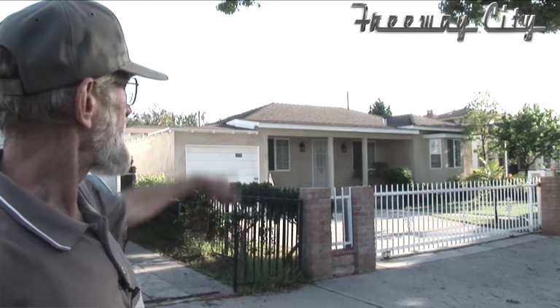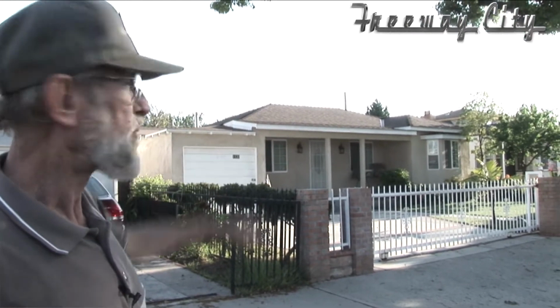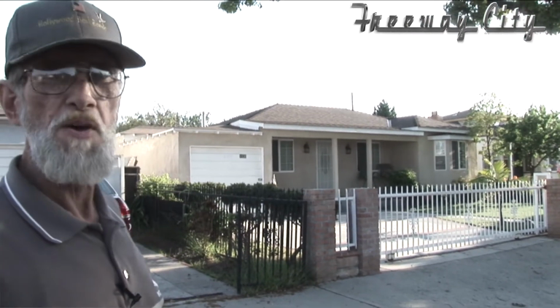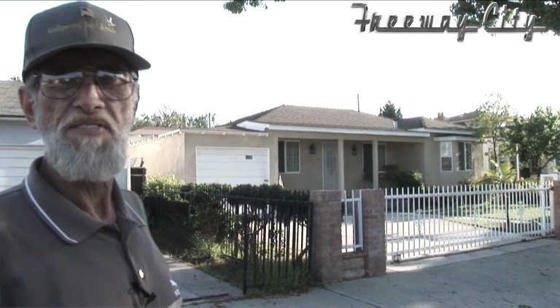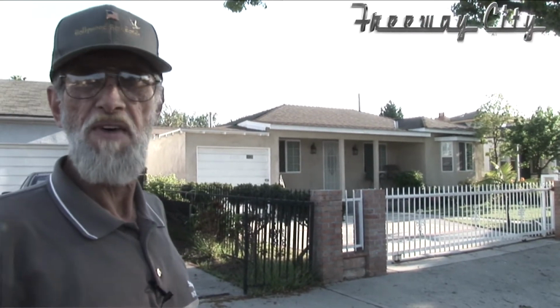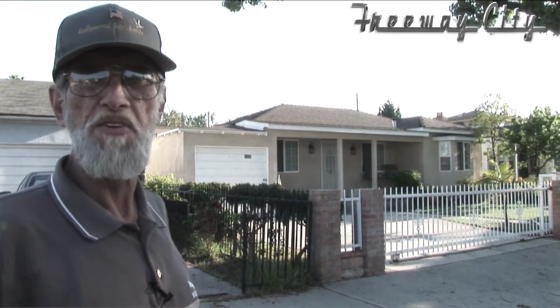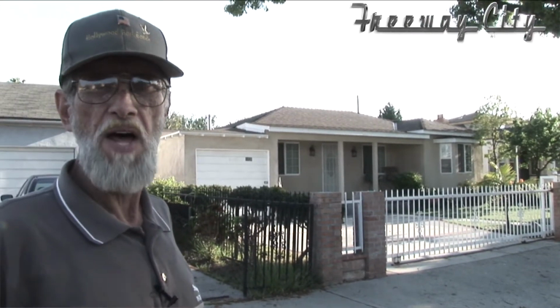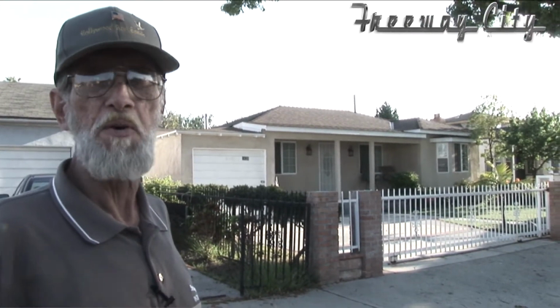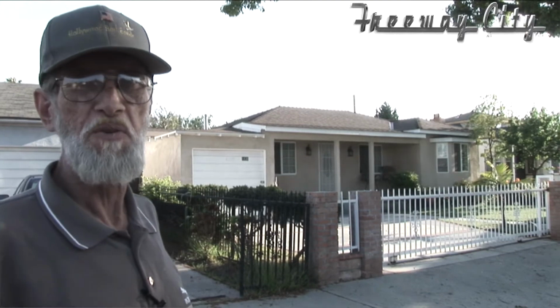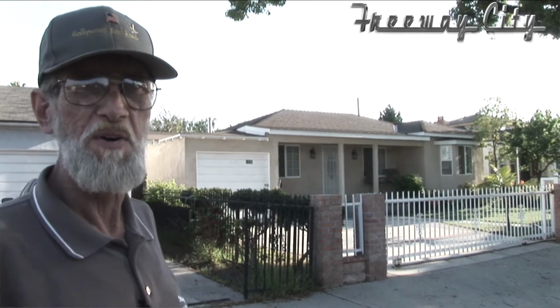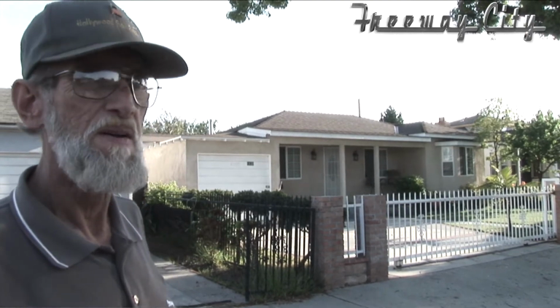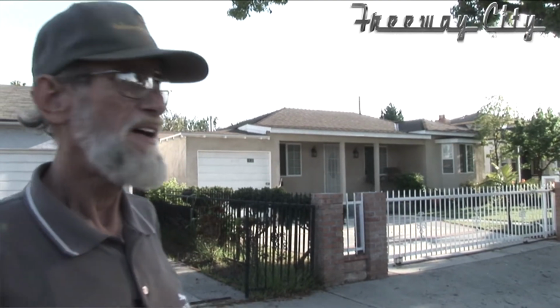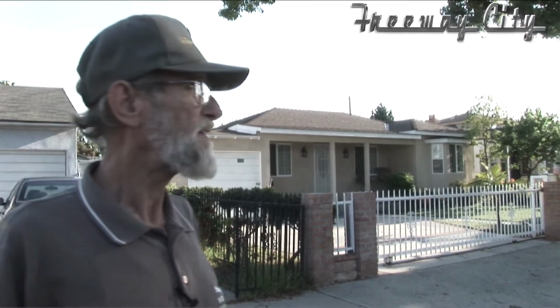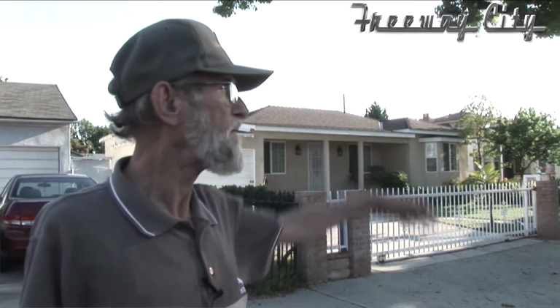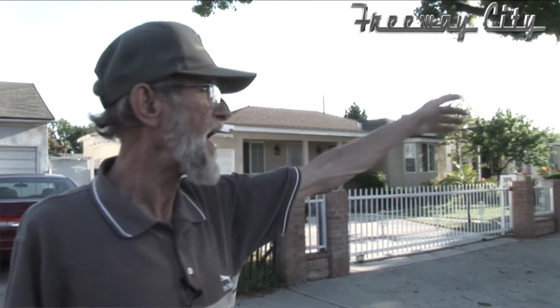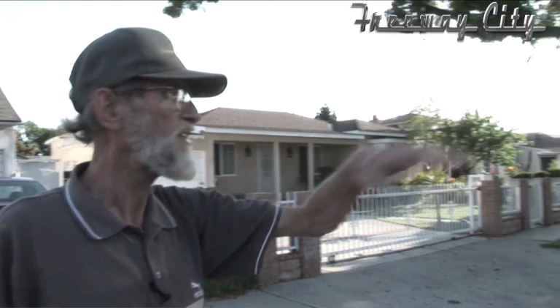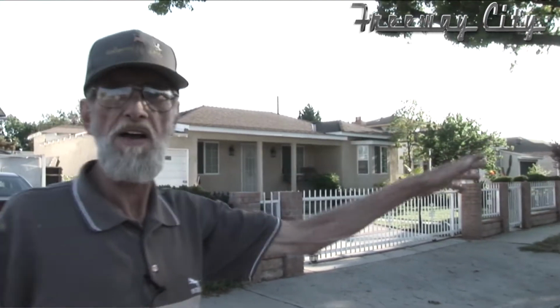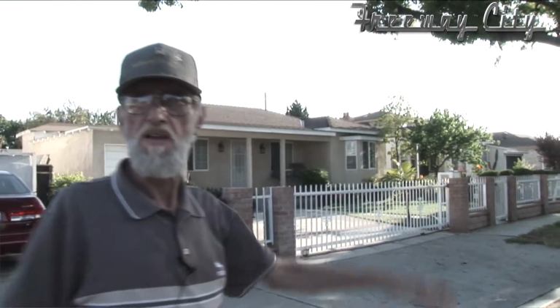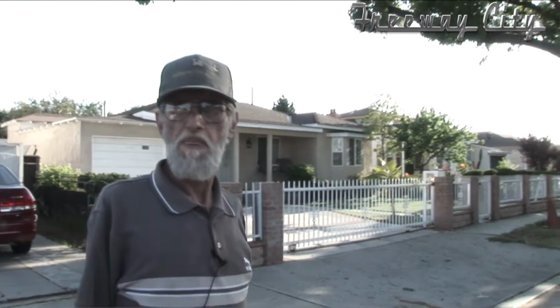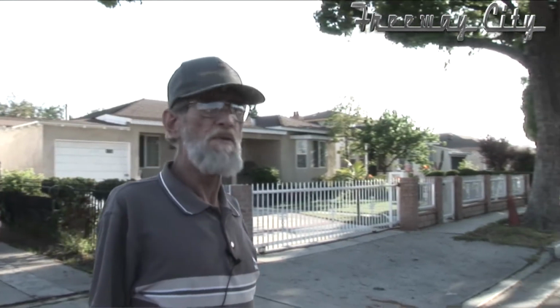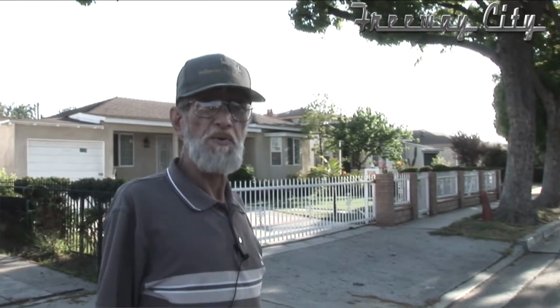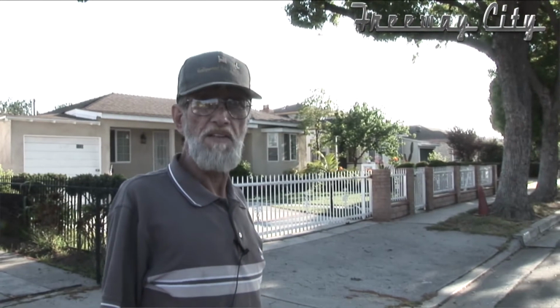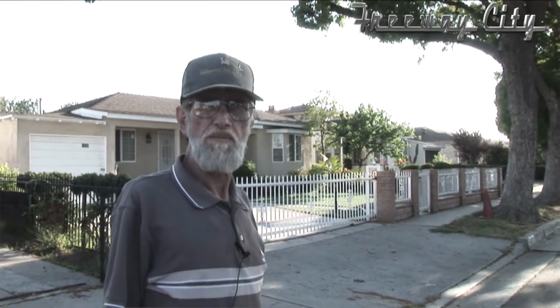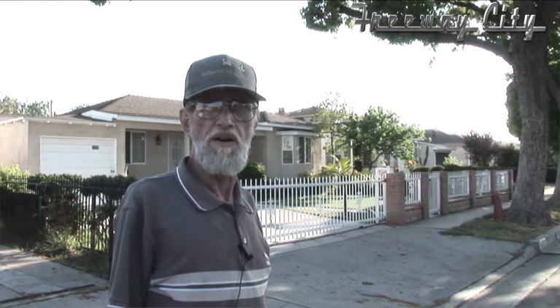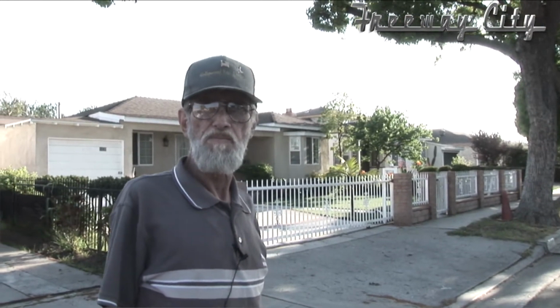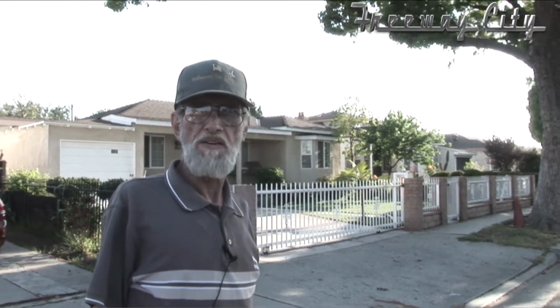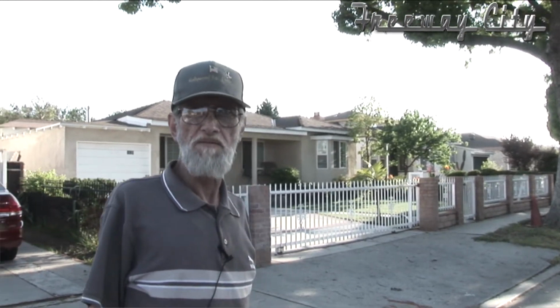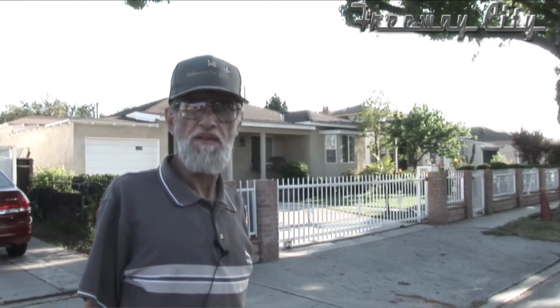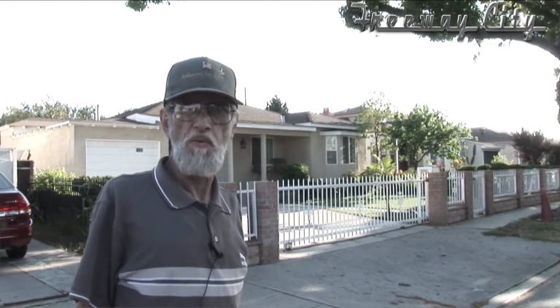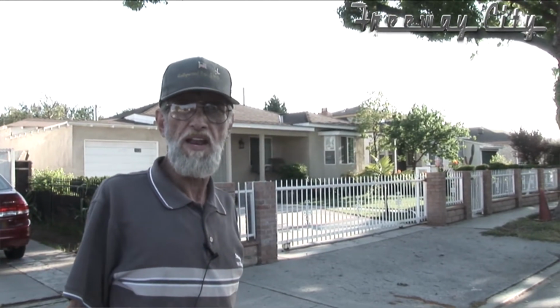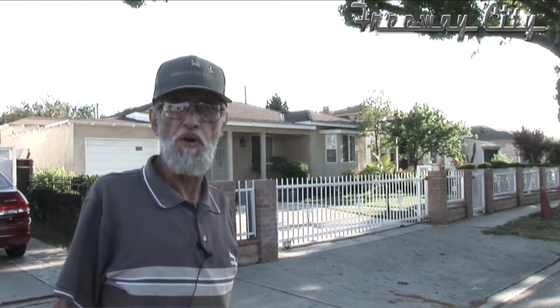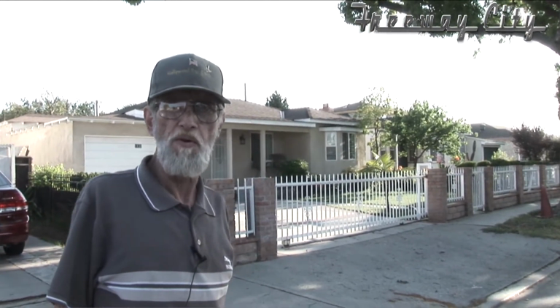If this house were a human, it'd be 65 years old now and we'd be drawing Social Security. All the houses in this block were built as a tract in the same era, between 1940 and 41, and they were sold in 42.